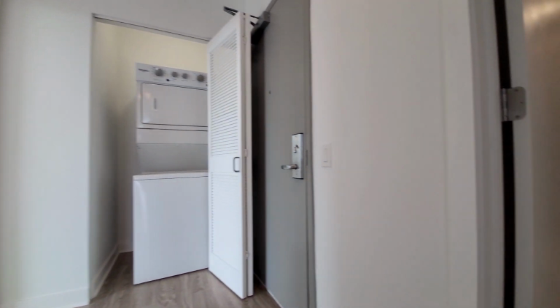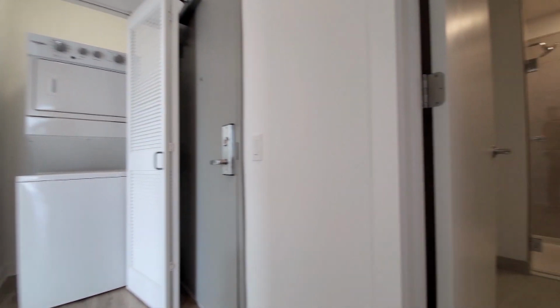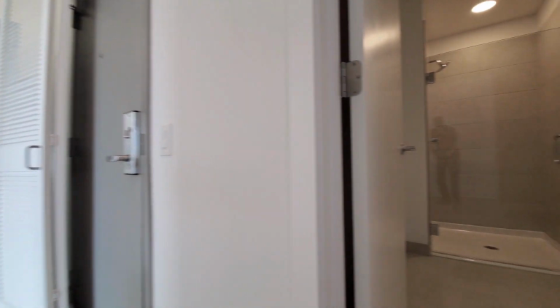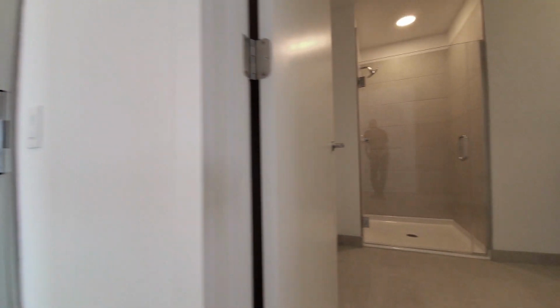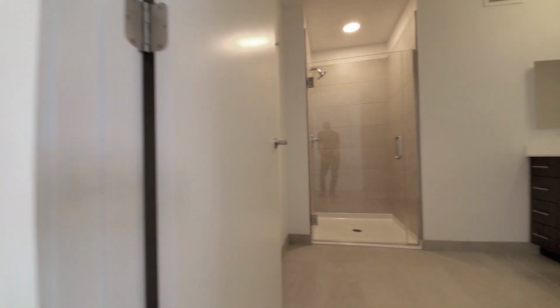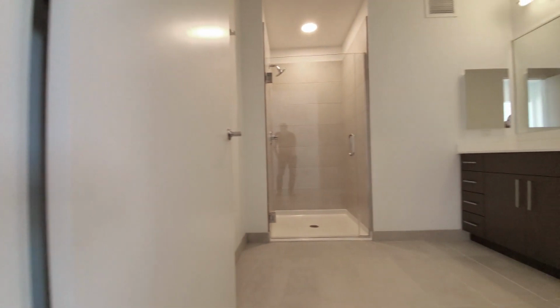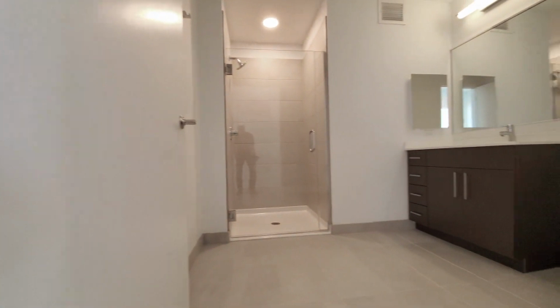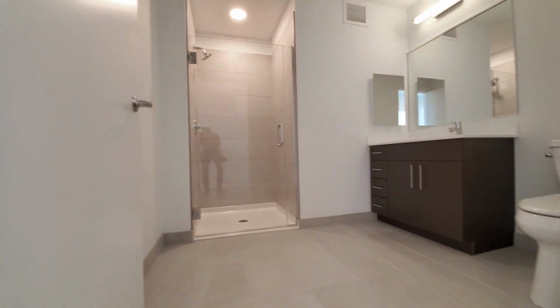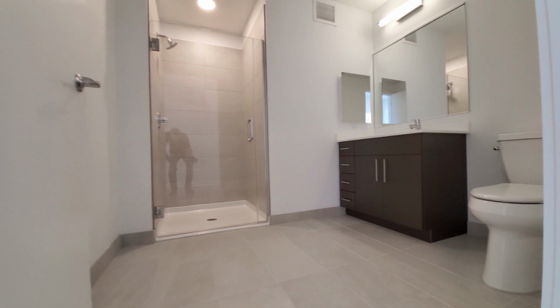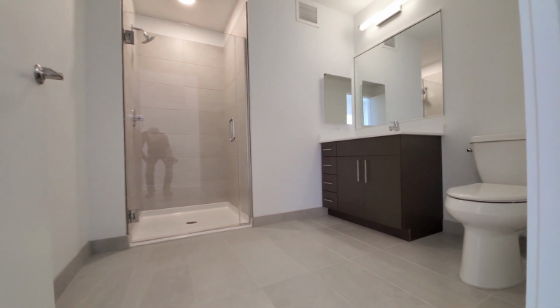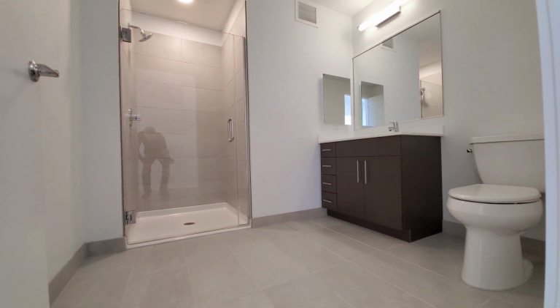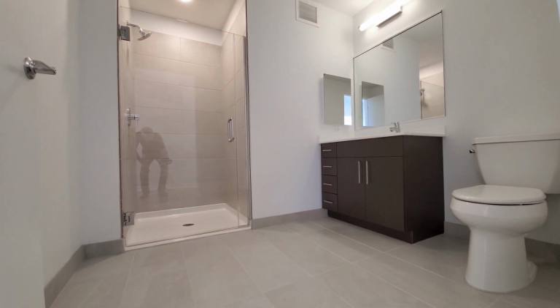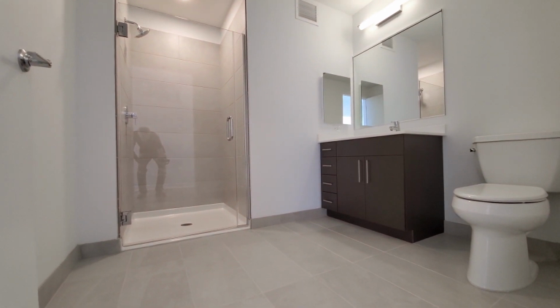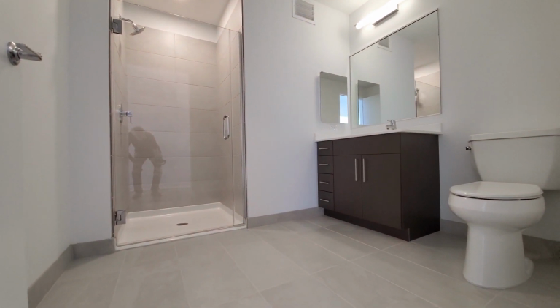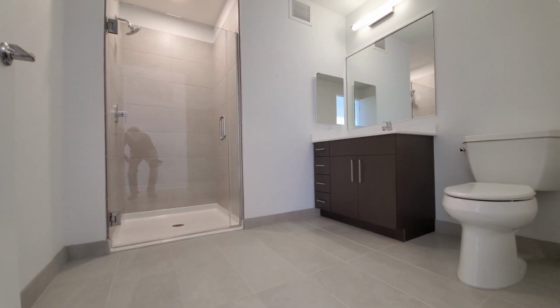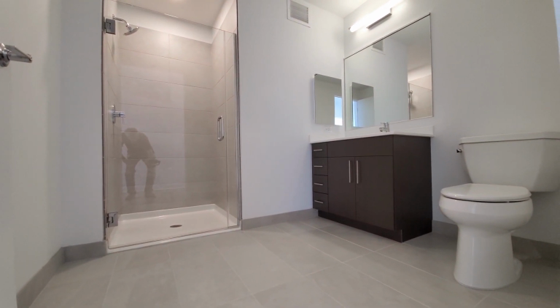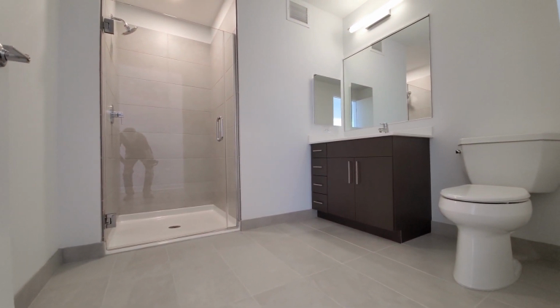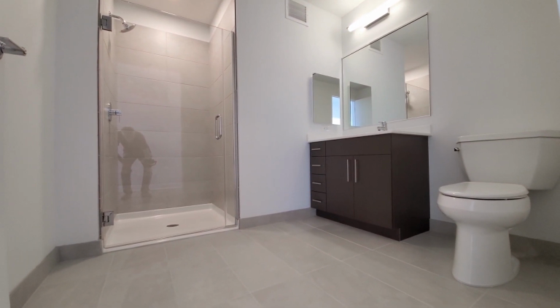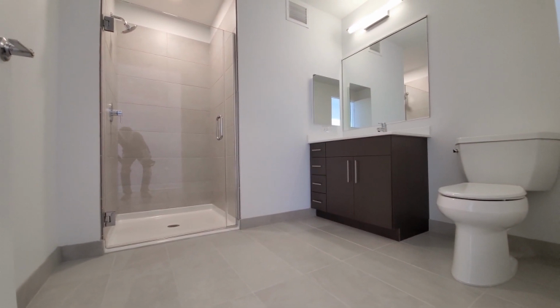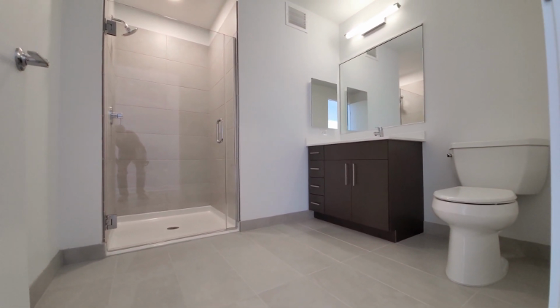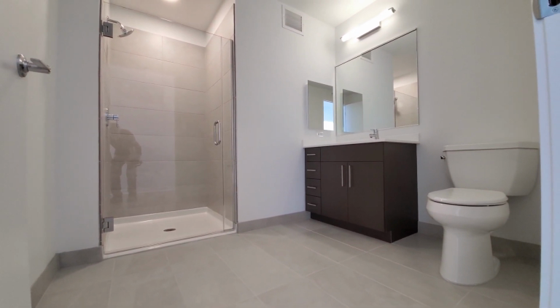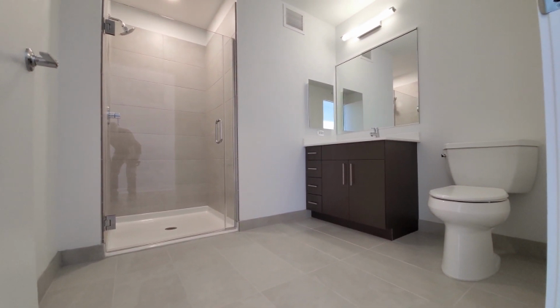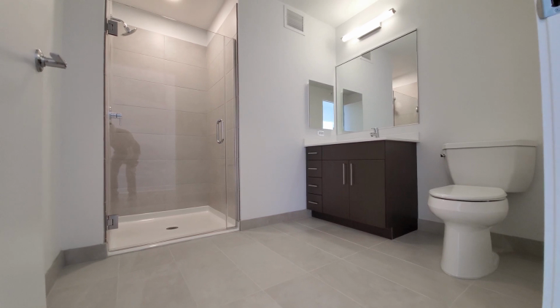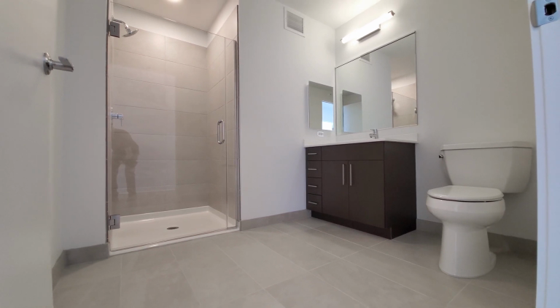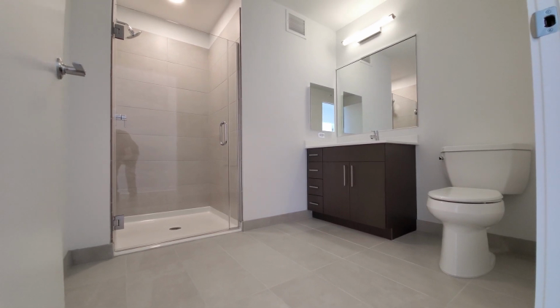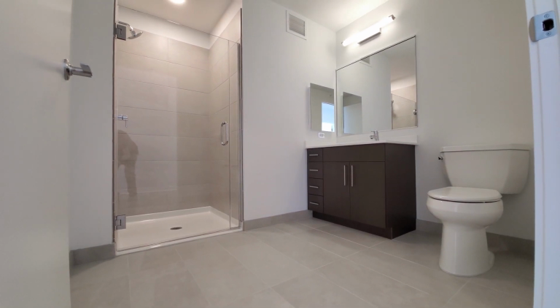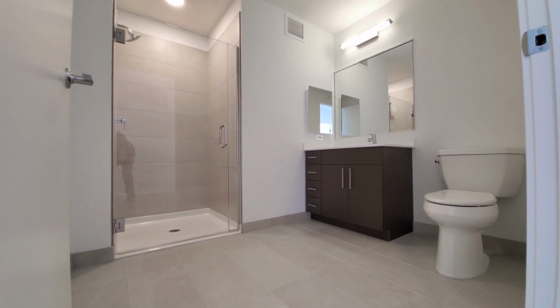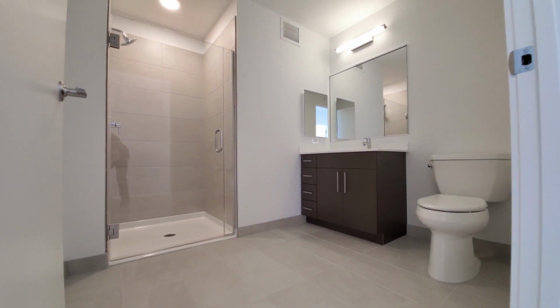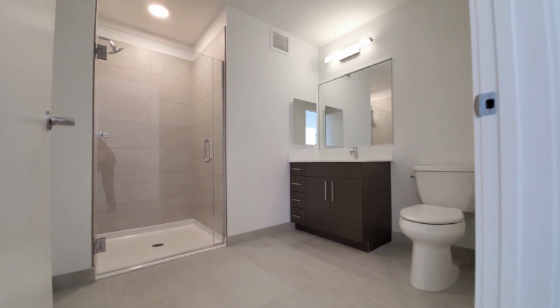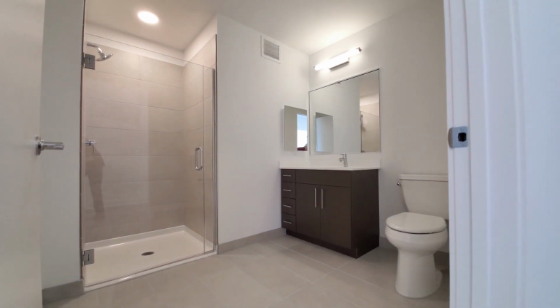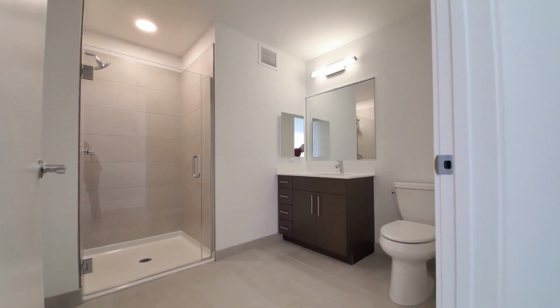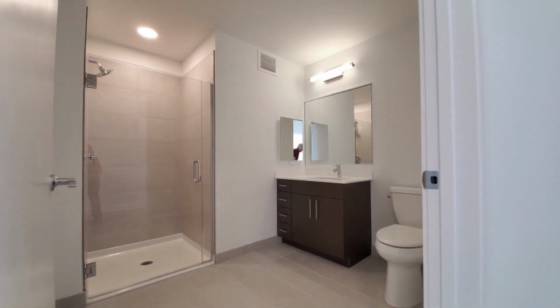Looking at the guest bath, which has a nice-size vanity, again with generous storage, a wall-mounted medicine cabinet, and a walk-in shower.